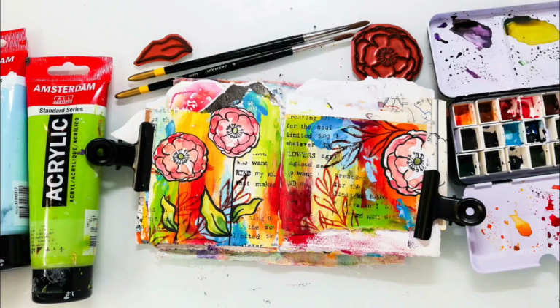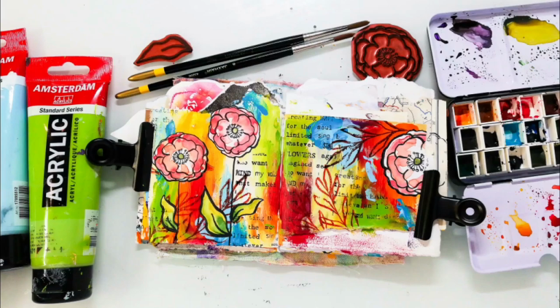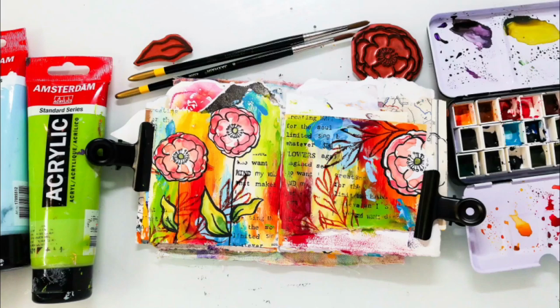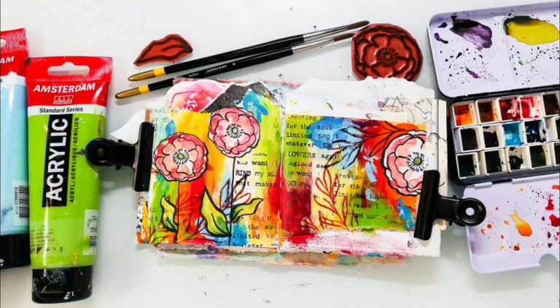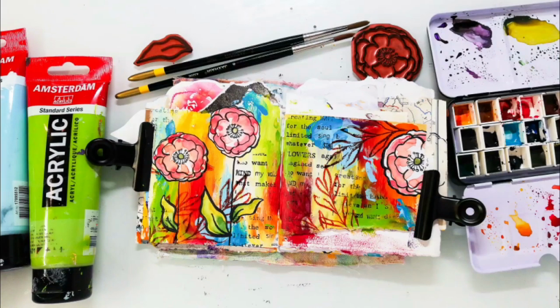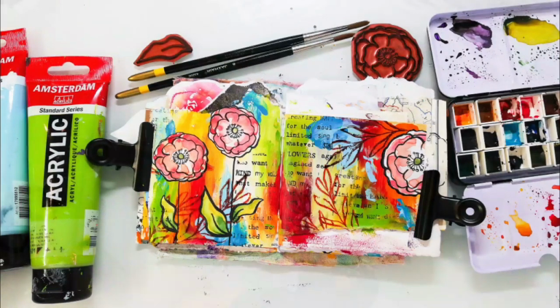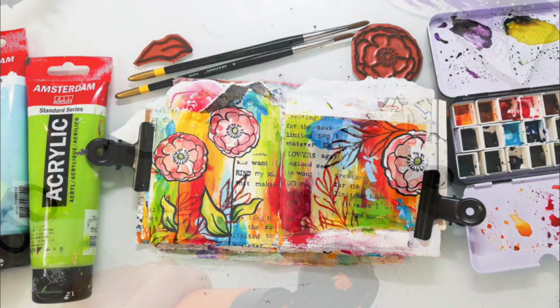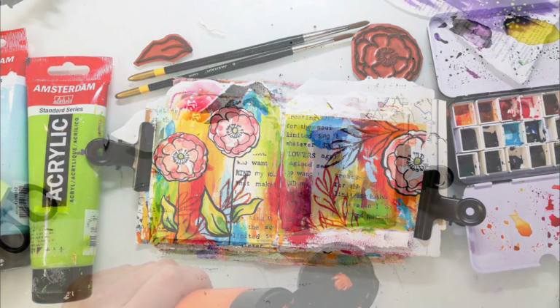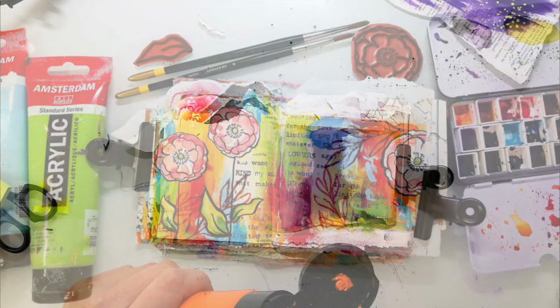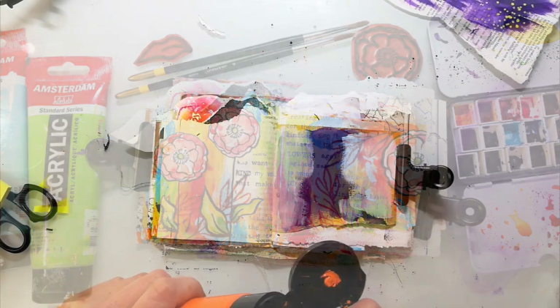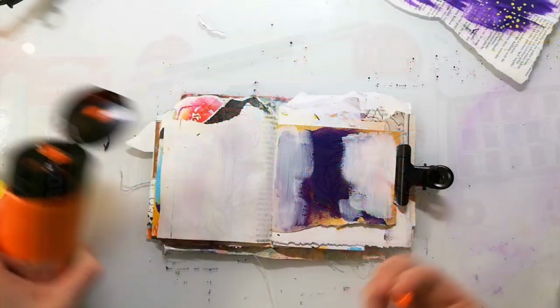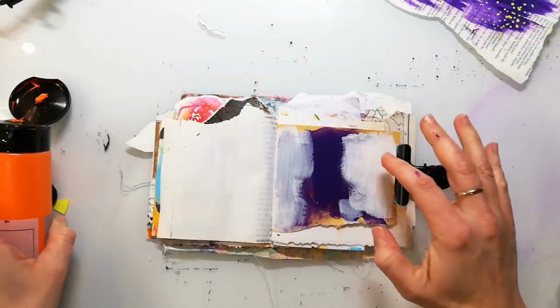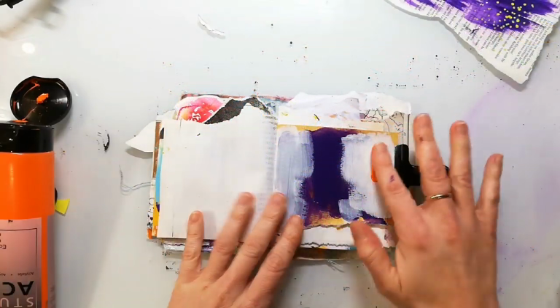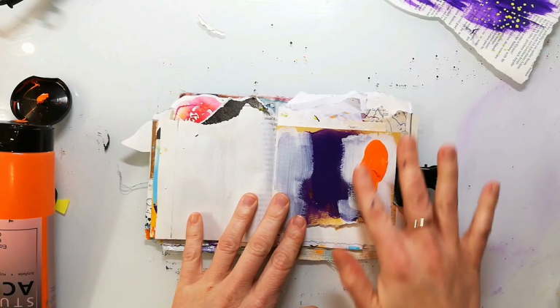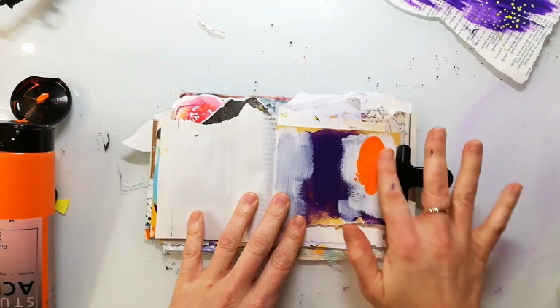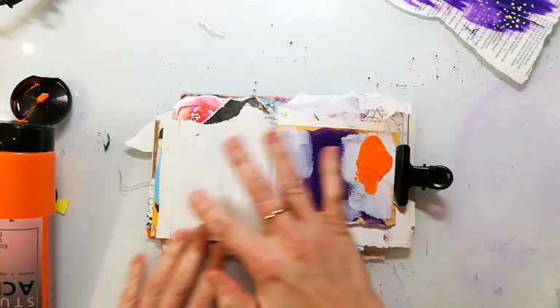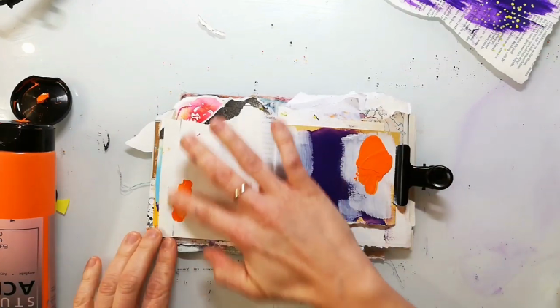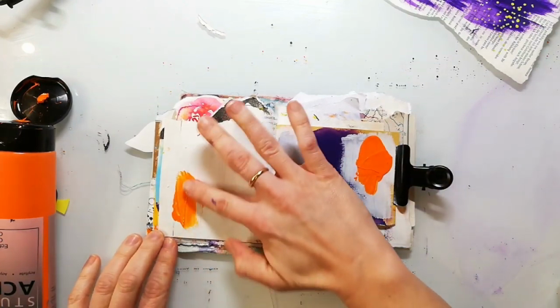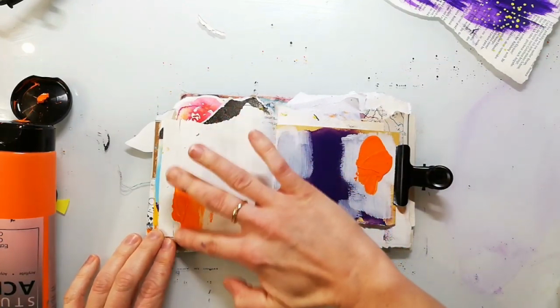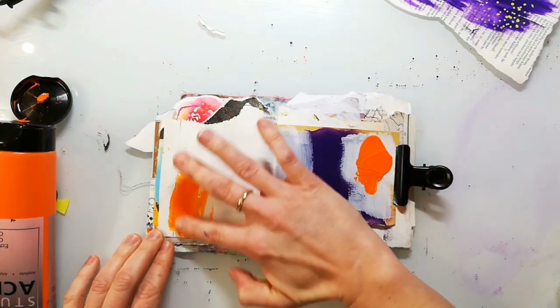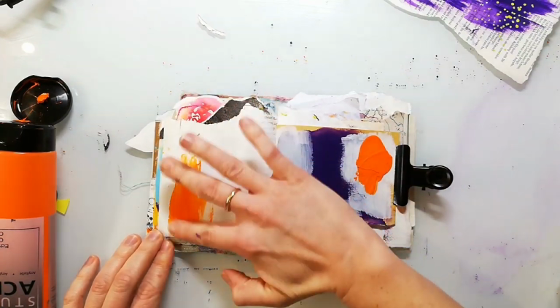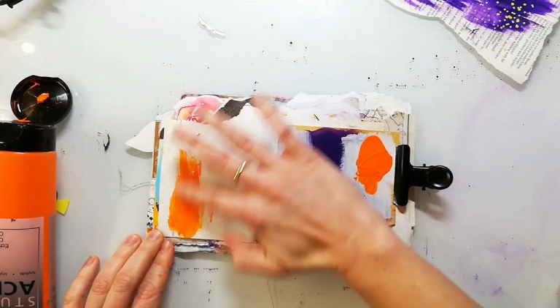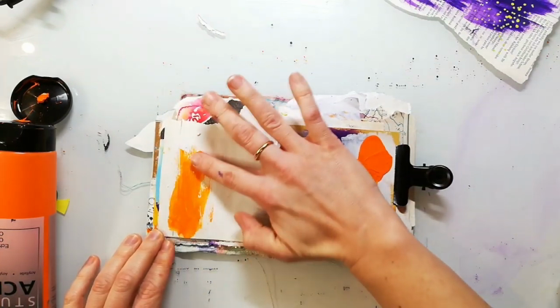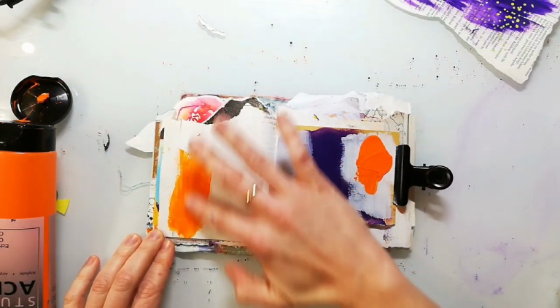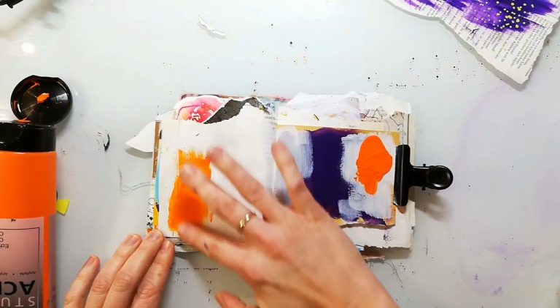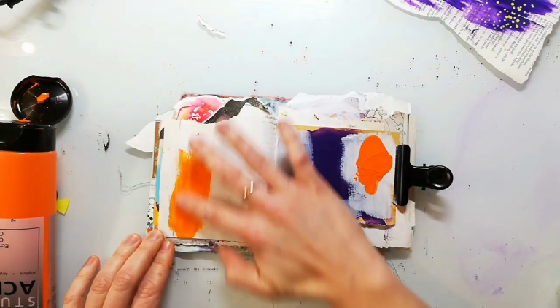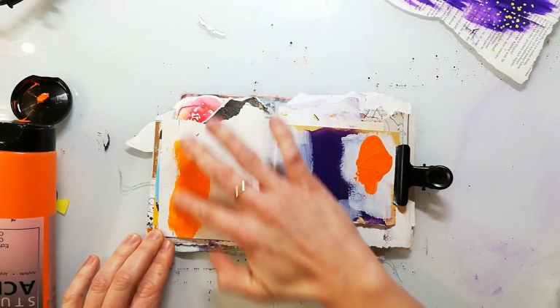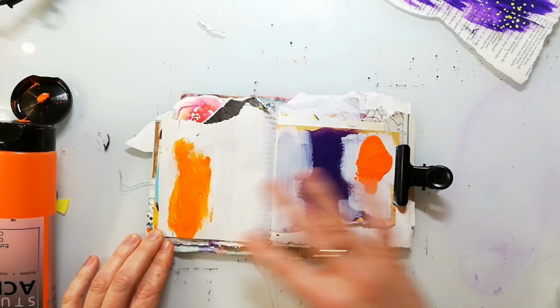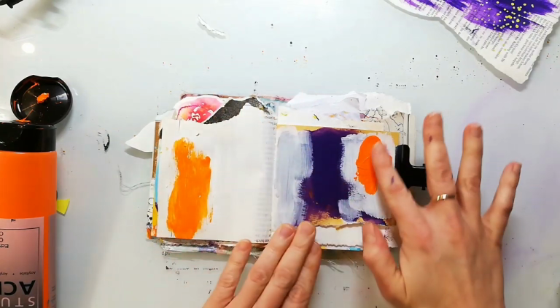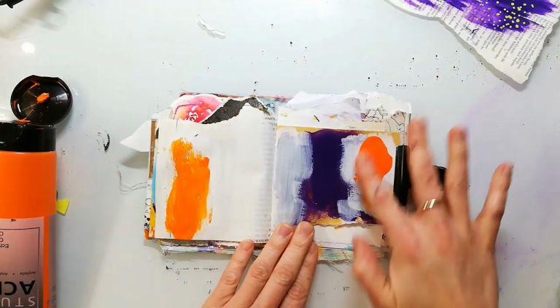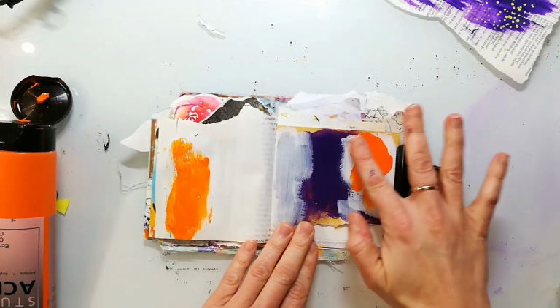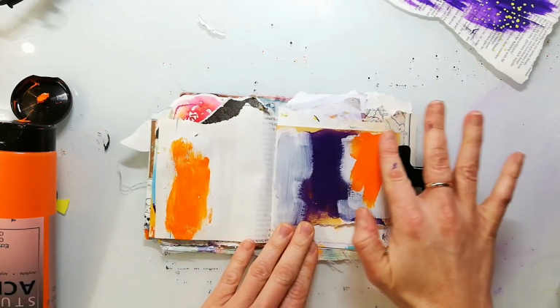Hi and welcome back to my channel. Today I'm sharing another art journal page. I'm using some of my brand new stamps which were just released over at Rawr Dance.